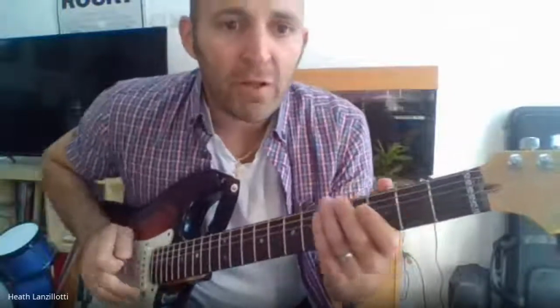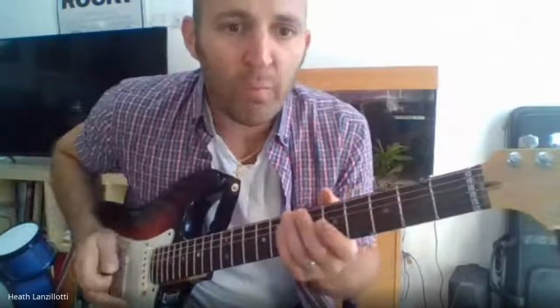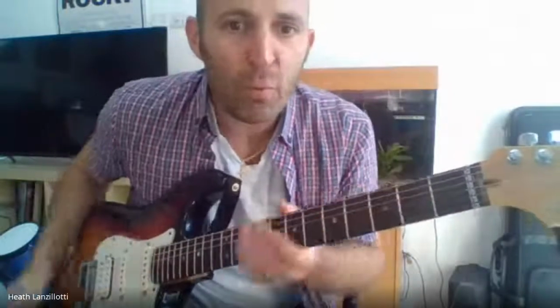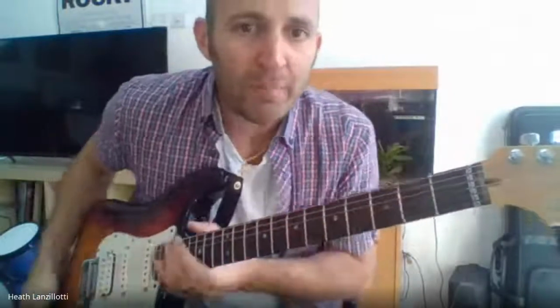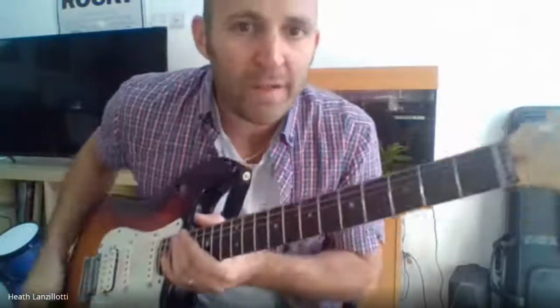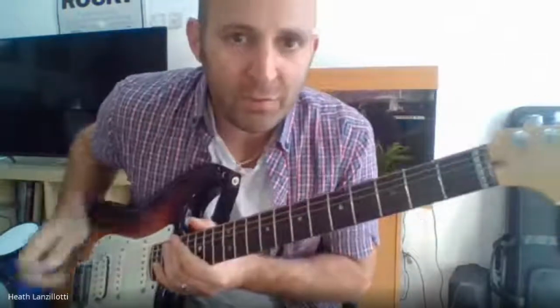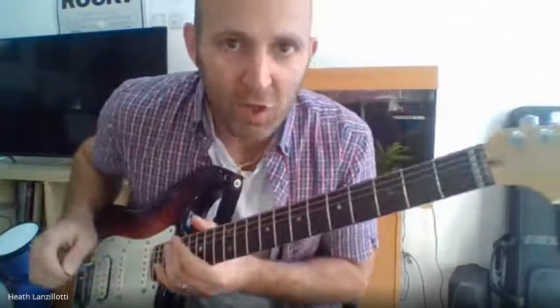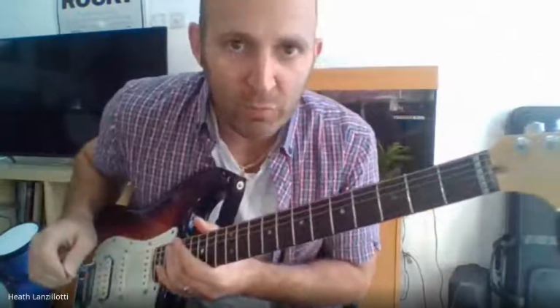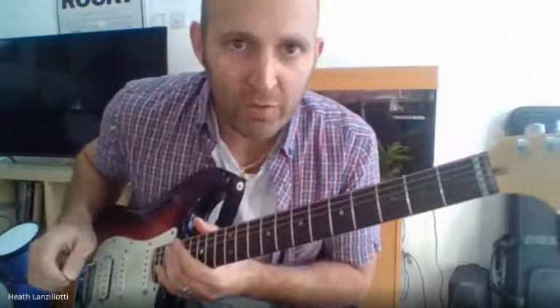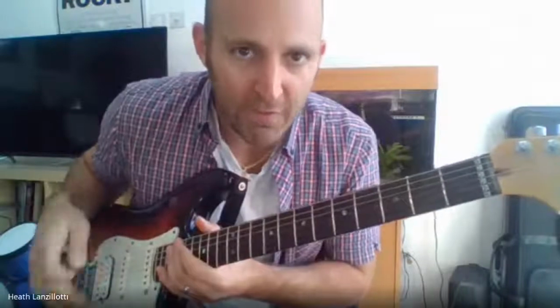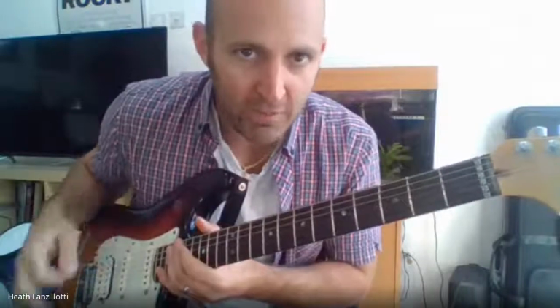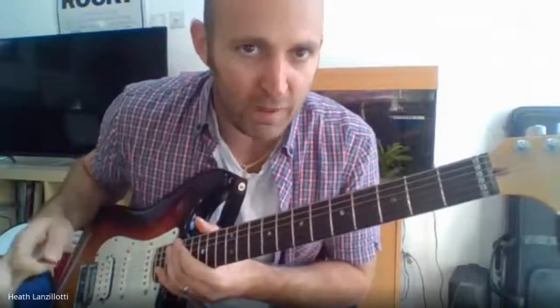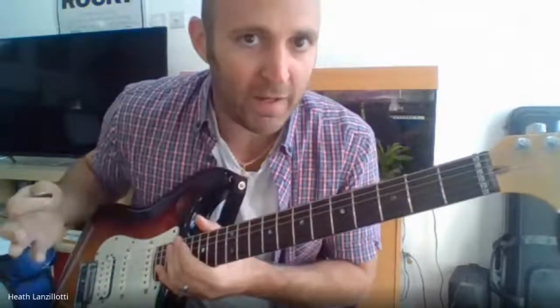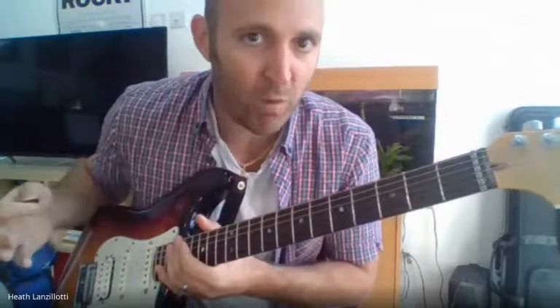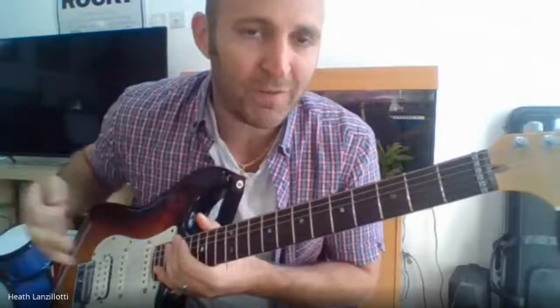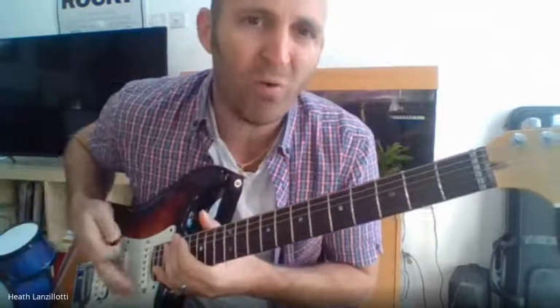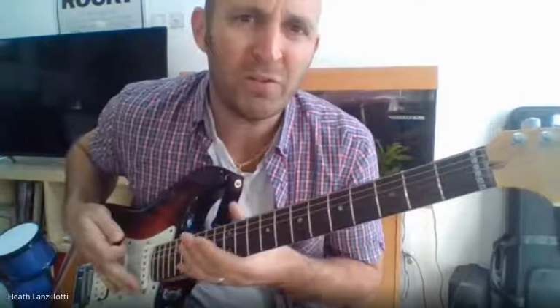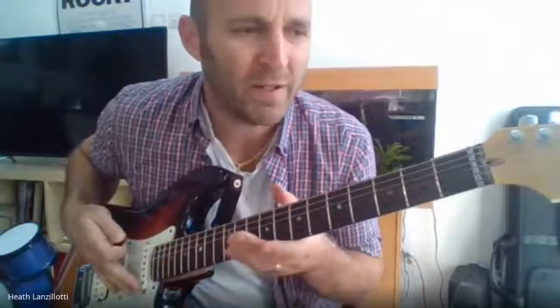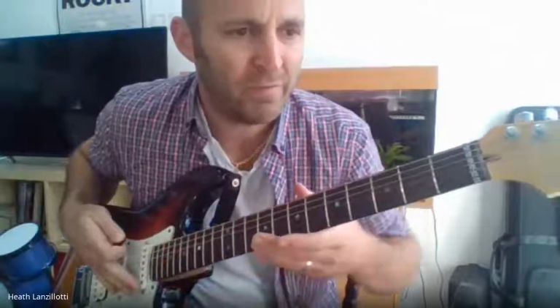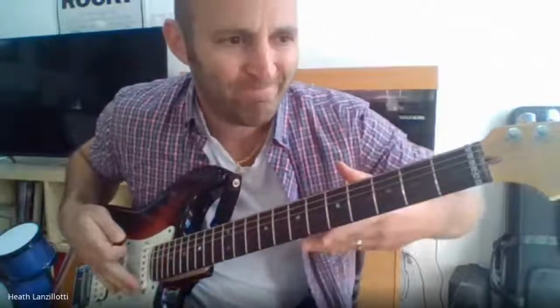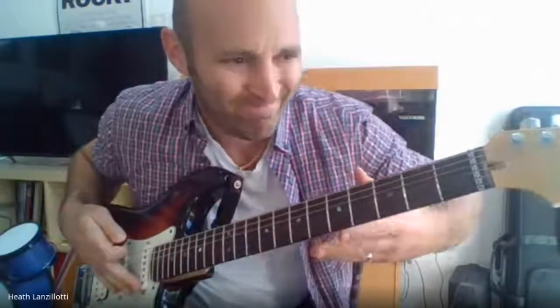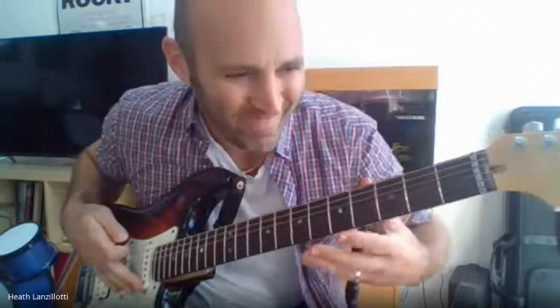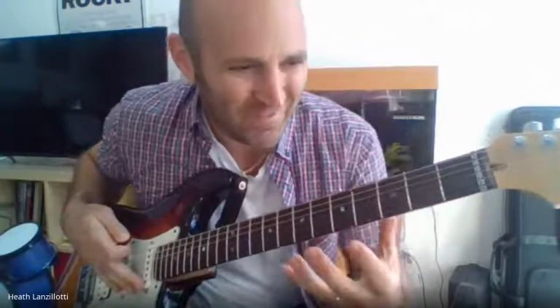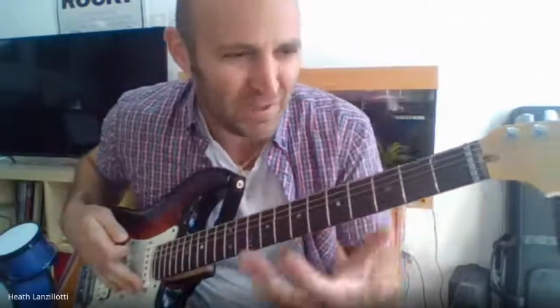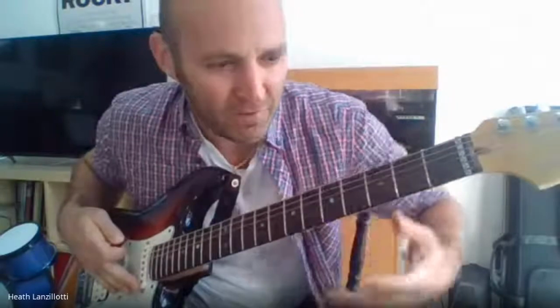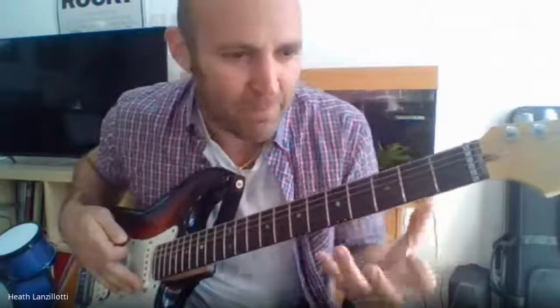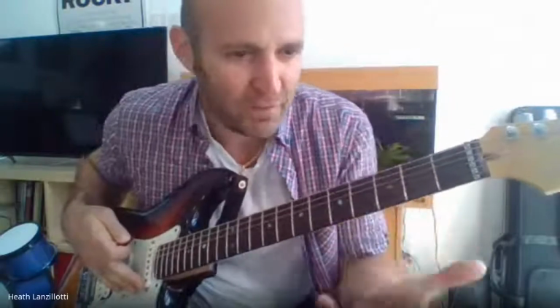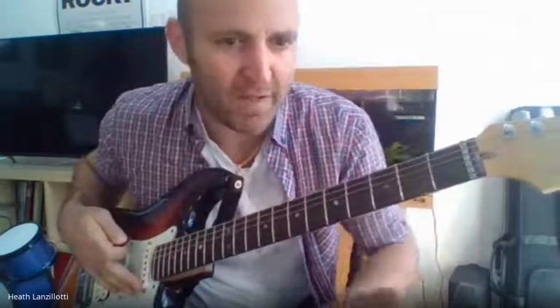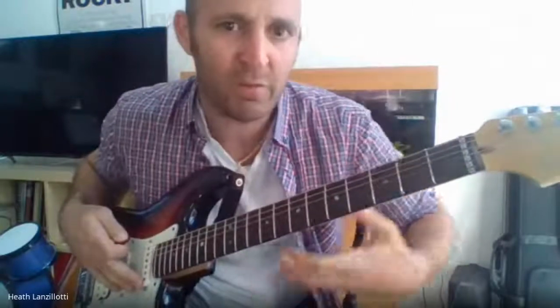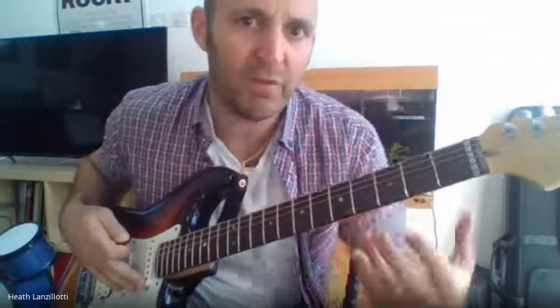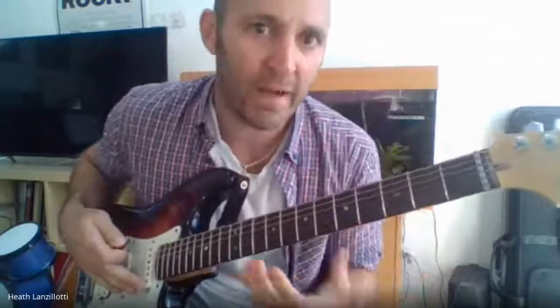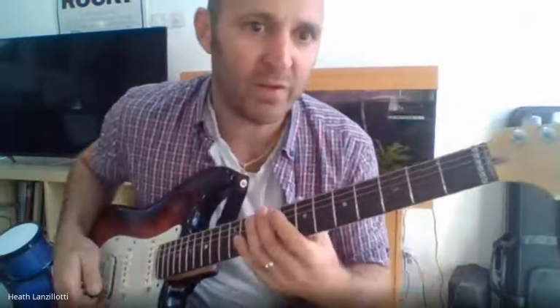Your warm-ups — I want you to play the two scales we've been working on, the C major and the A minor, as your warm-ups. I don't want you to stop and start. I want it to be a flowing exercise.